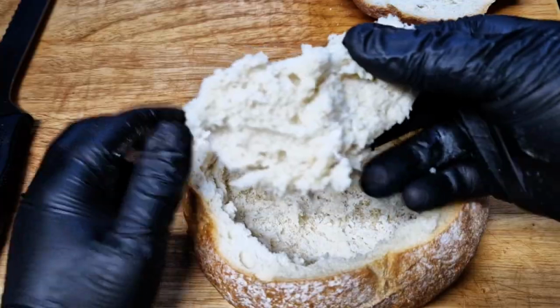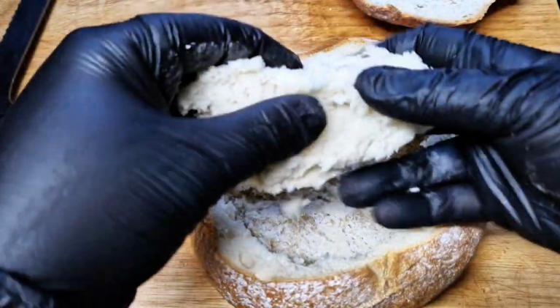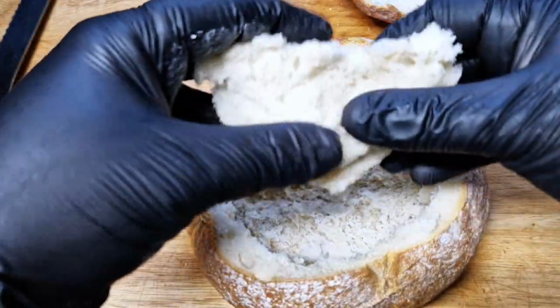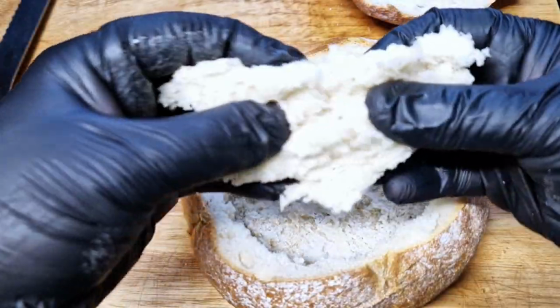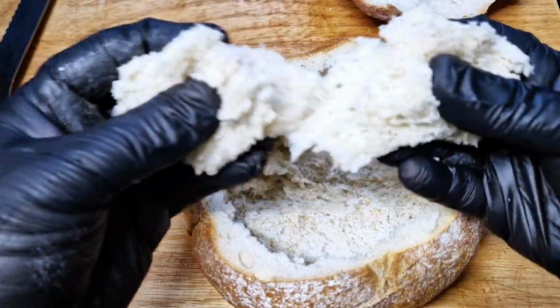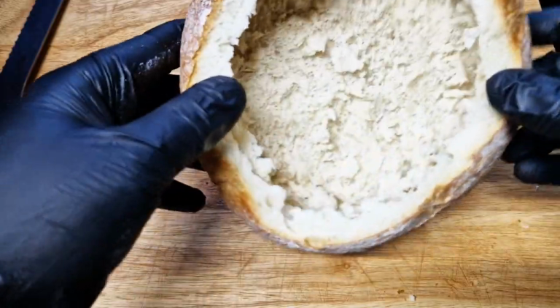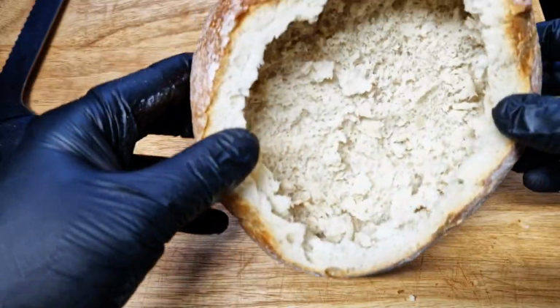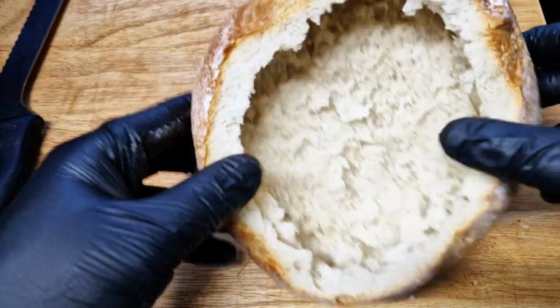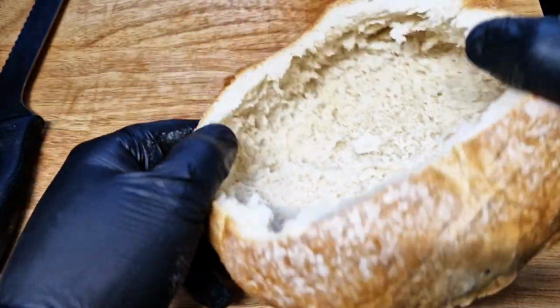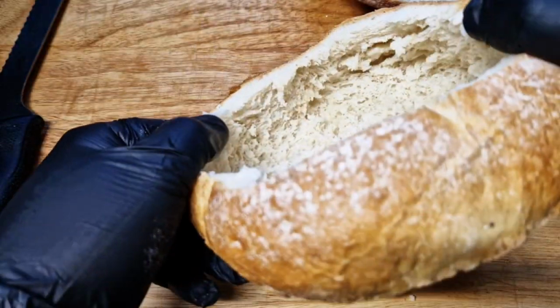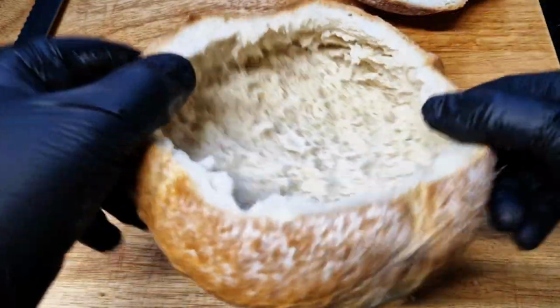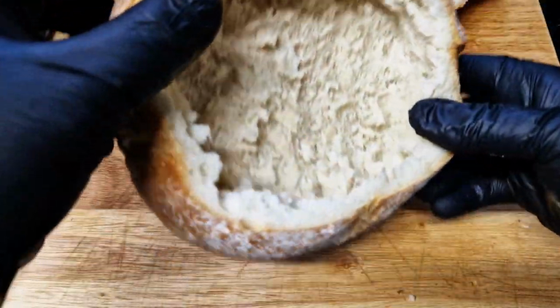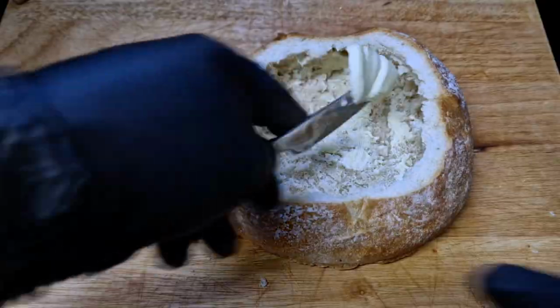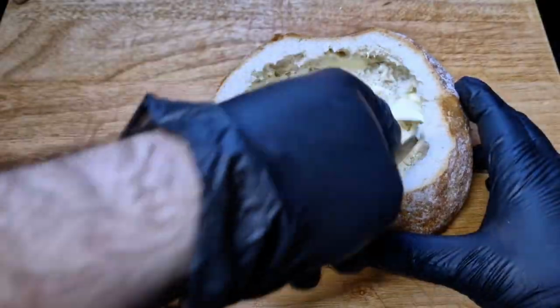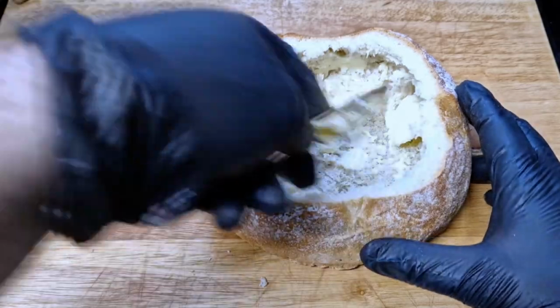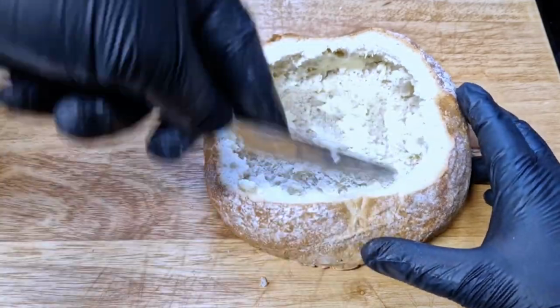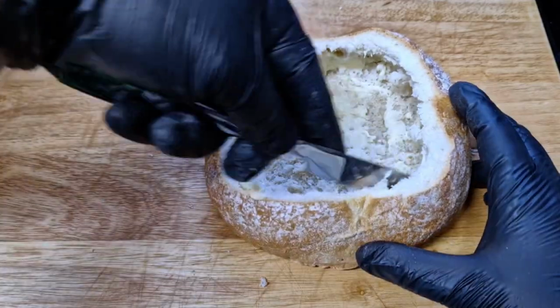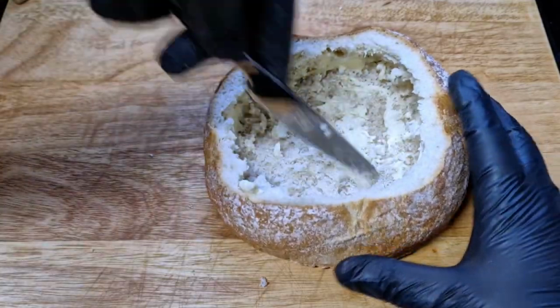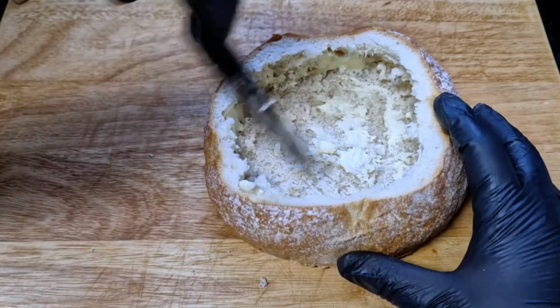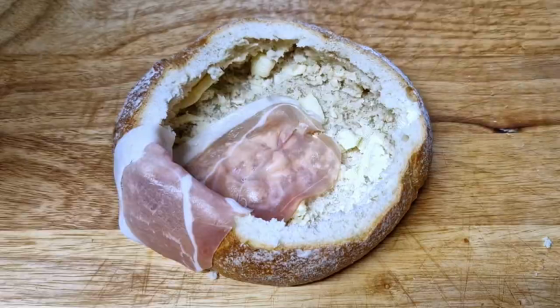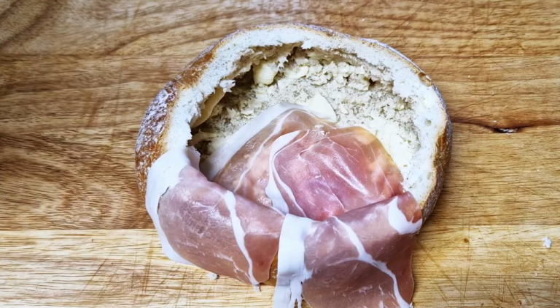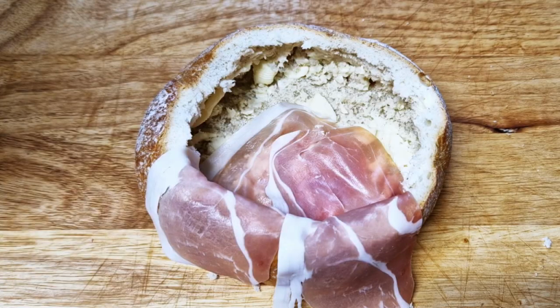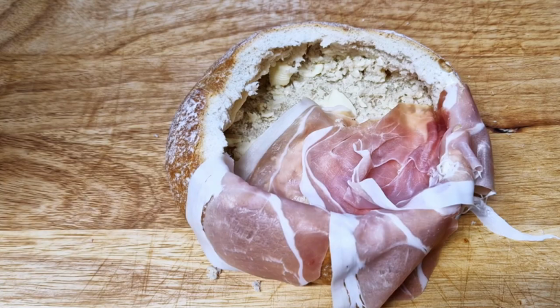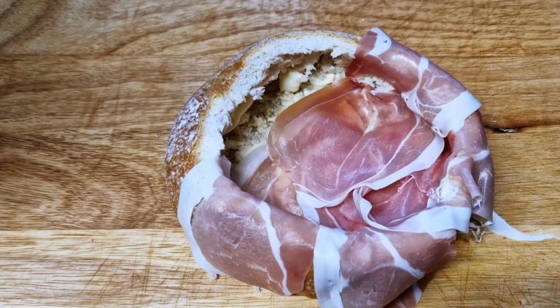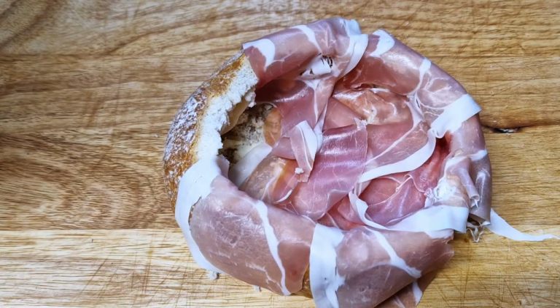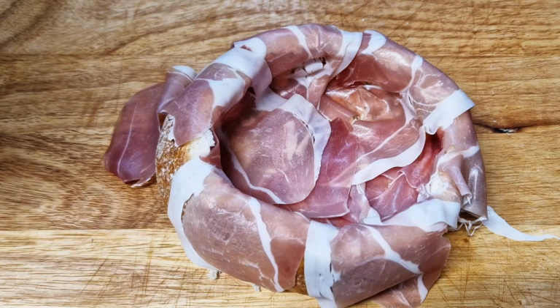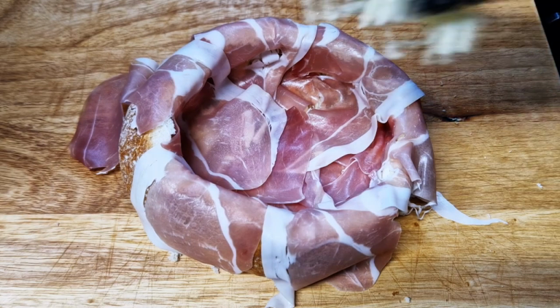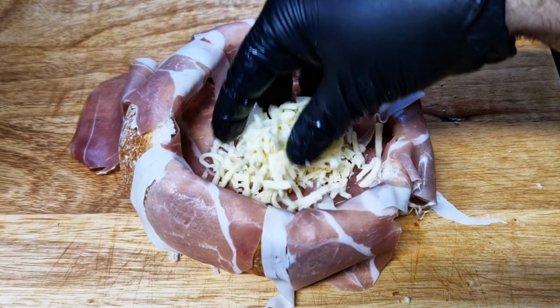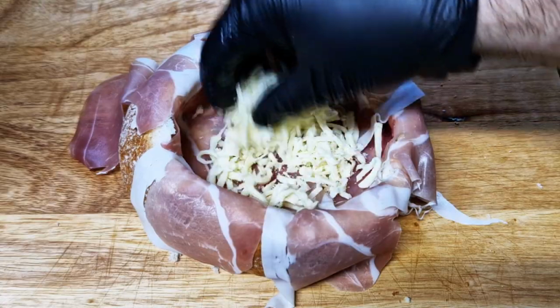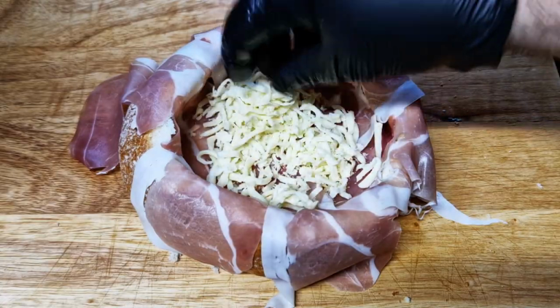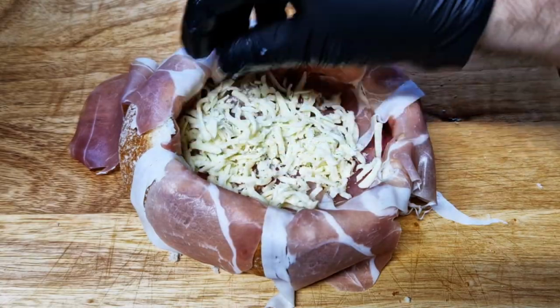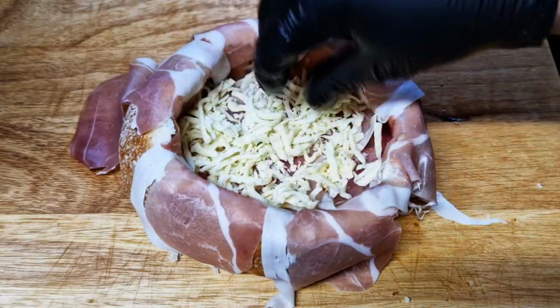Spread the whole inside of the bread with butter, then spread the prosciutto slices around the bread leaving a piece standing out, and add a third of the mozzarella into the bottom.